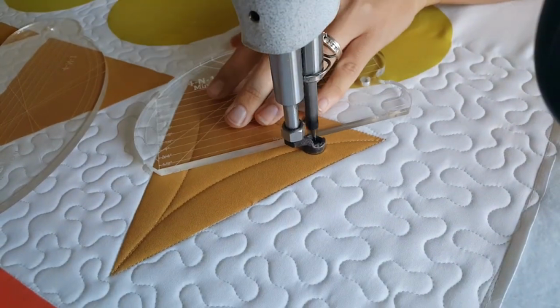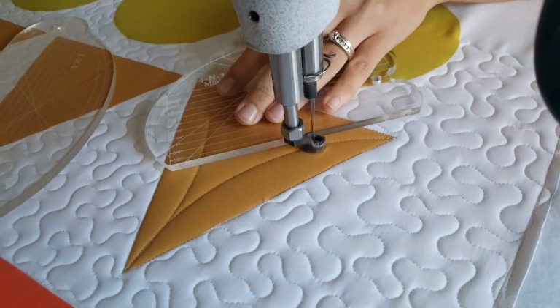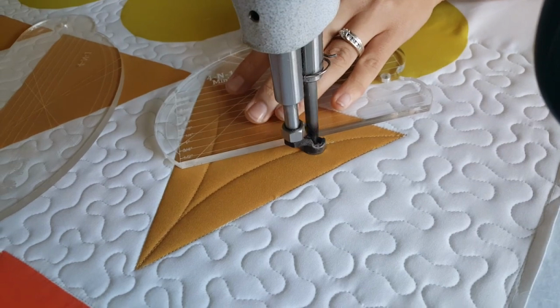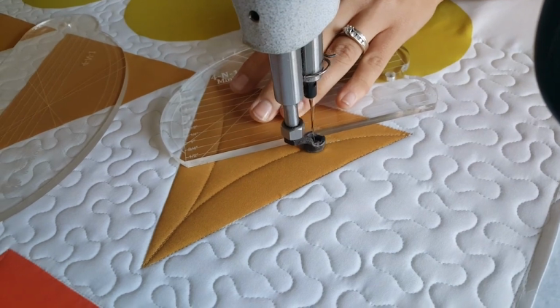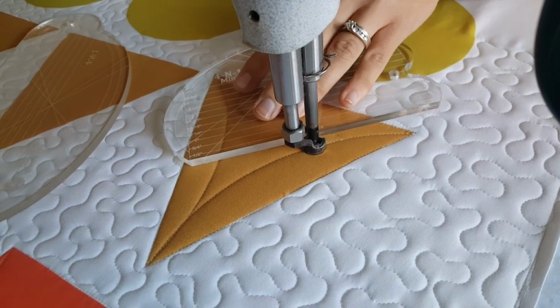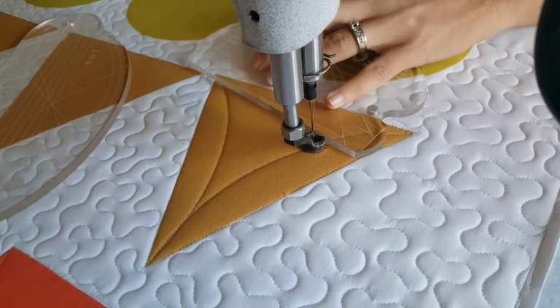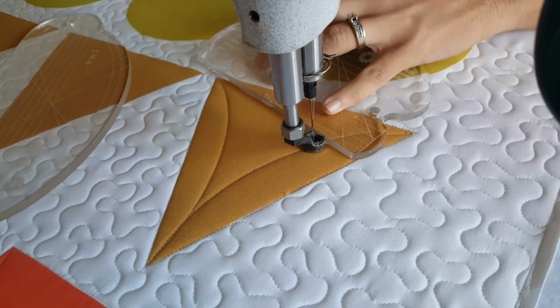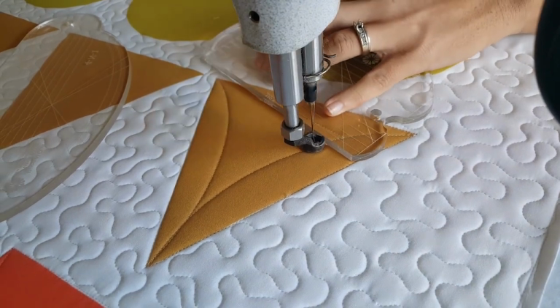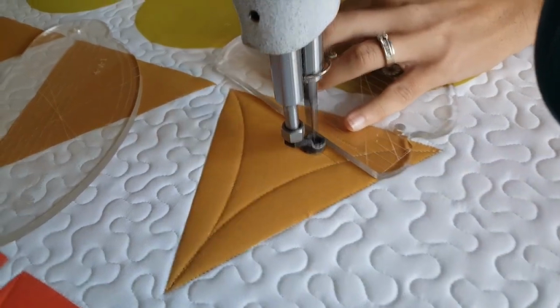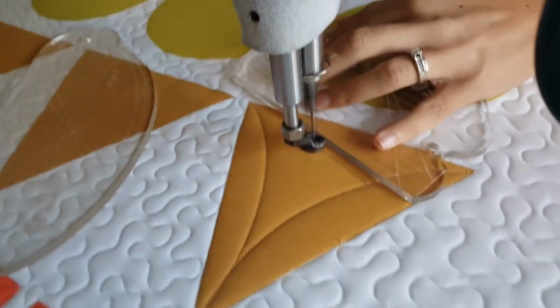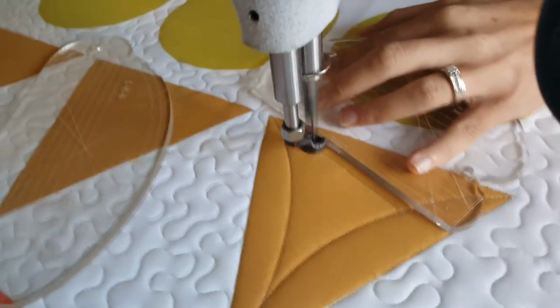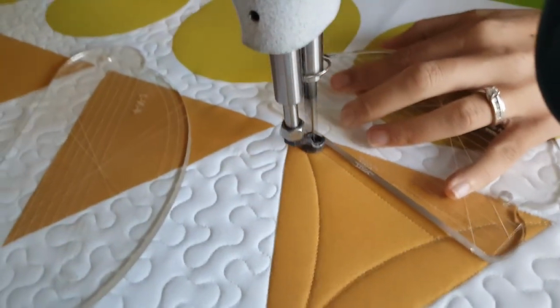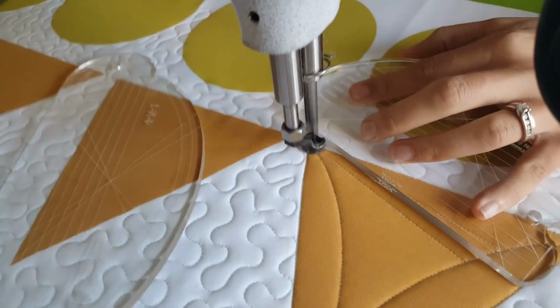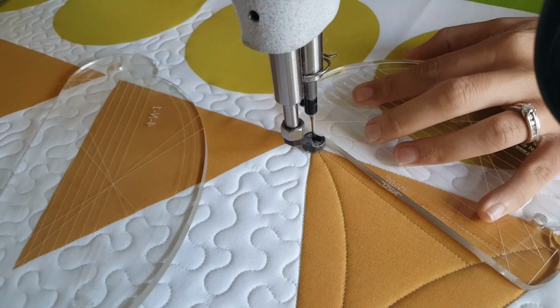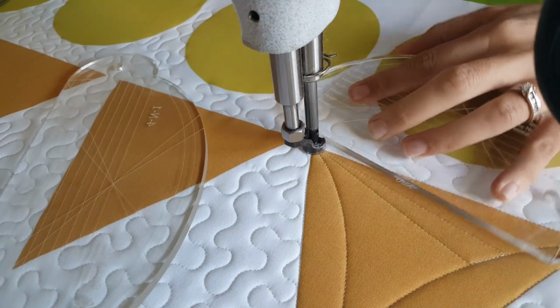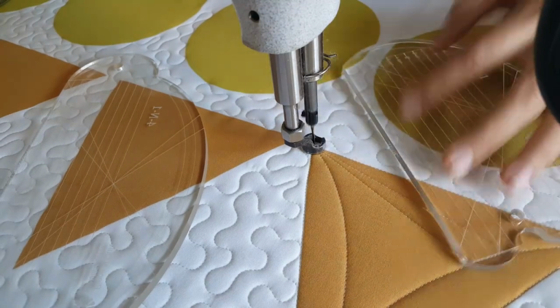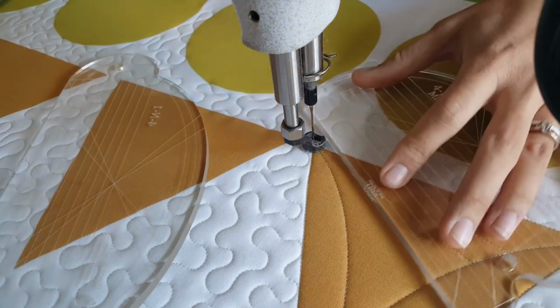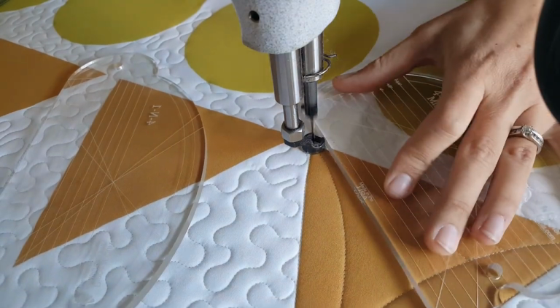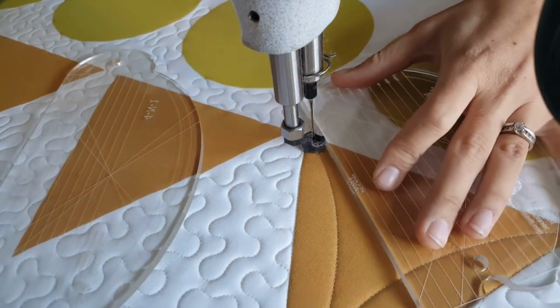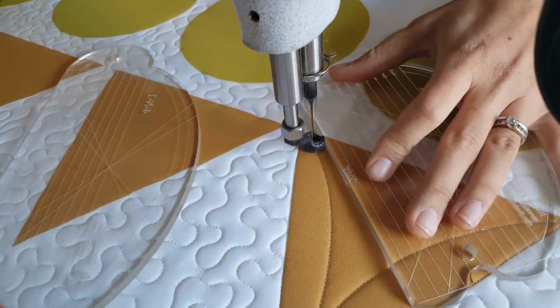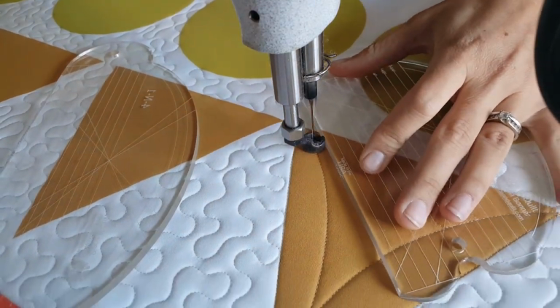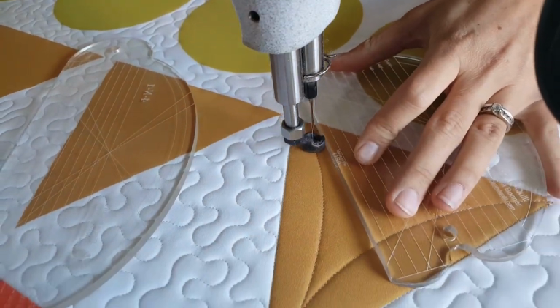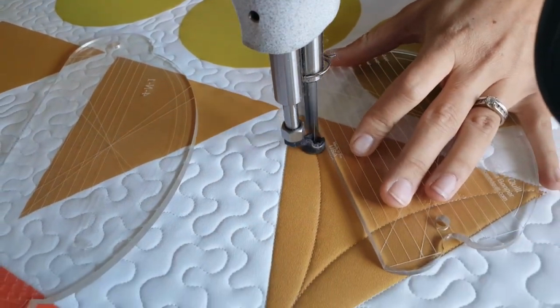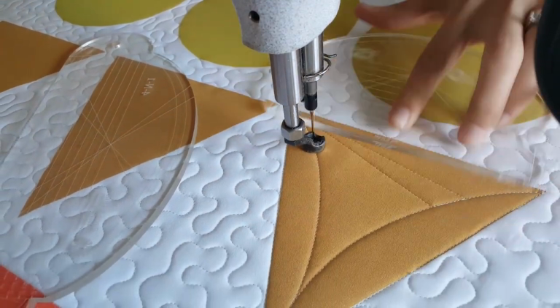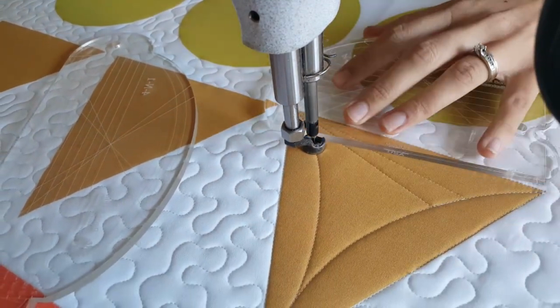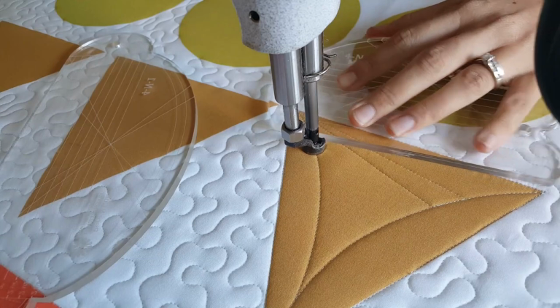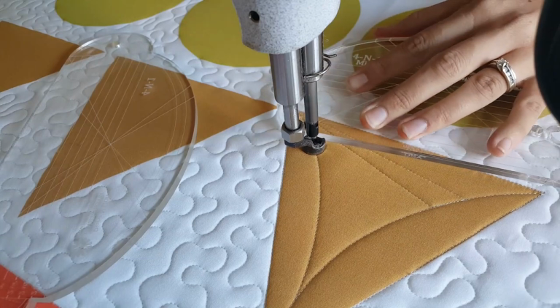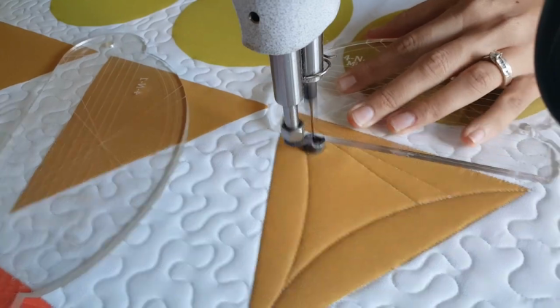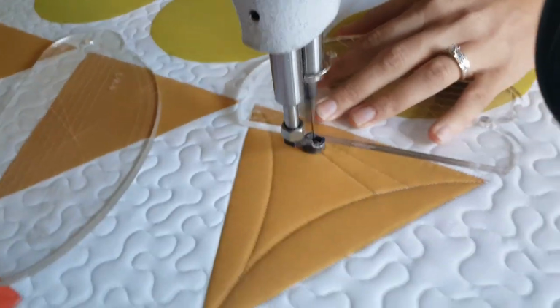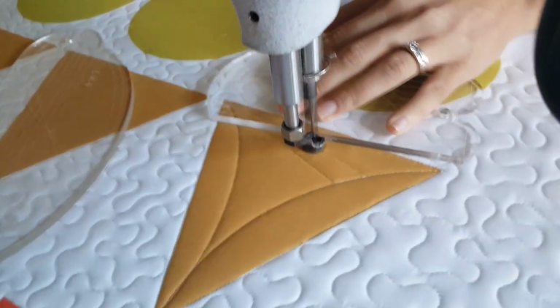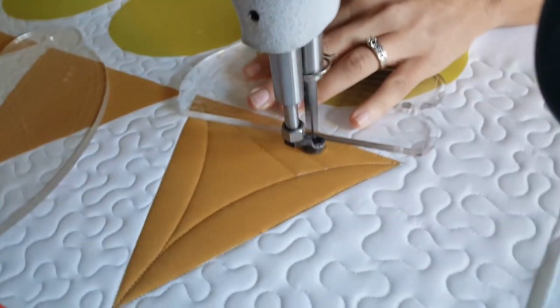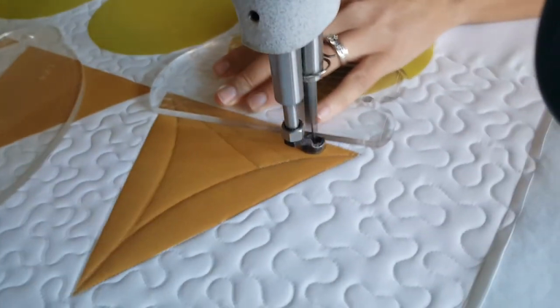I'm lining up that first marked line on the machine quilting ruler right on top of that half-inch marking, so that I'm a half an inch up. From there I'll stitch back to that corner, then I'll repeat the same thing on the opposite side.